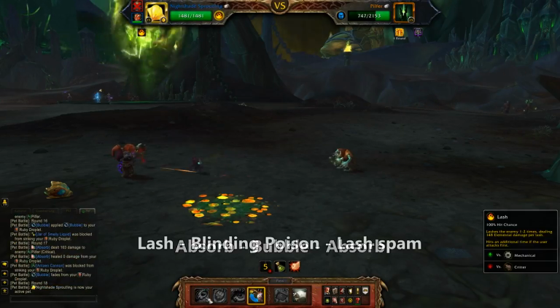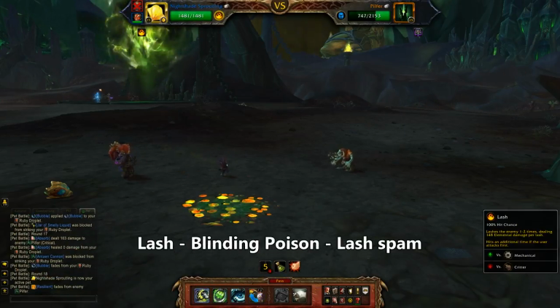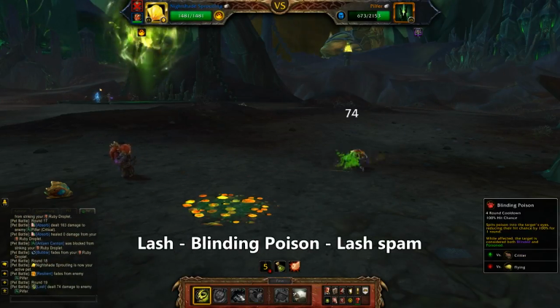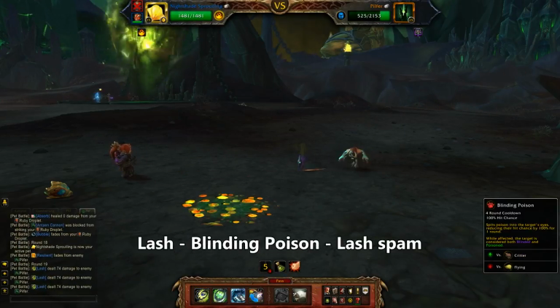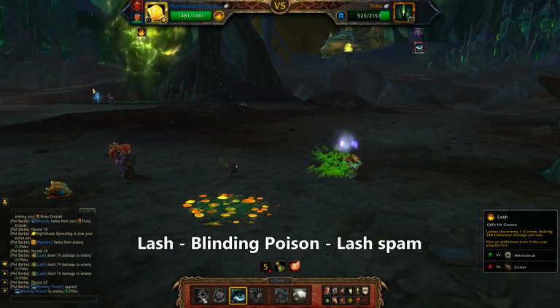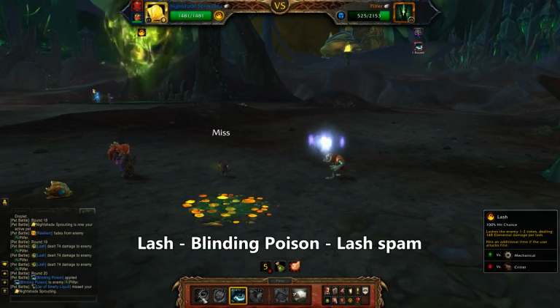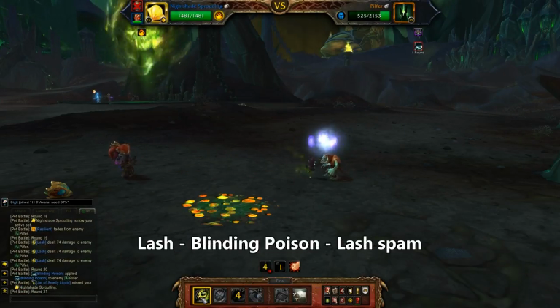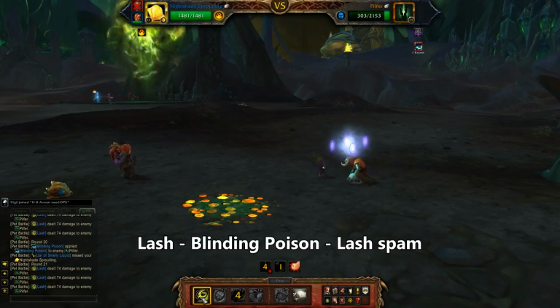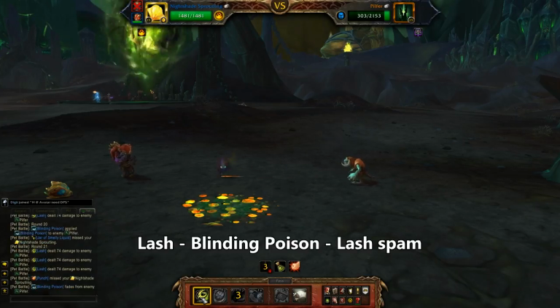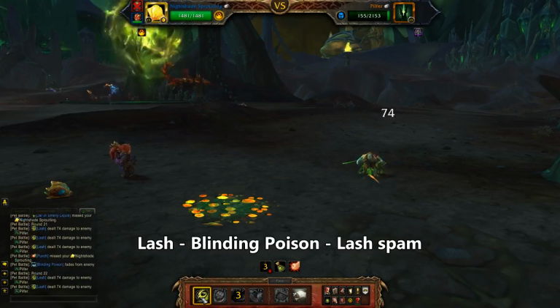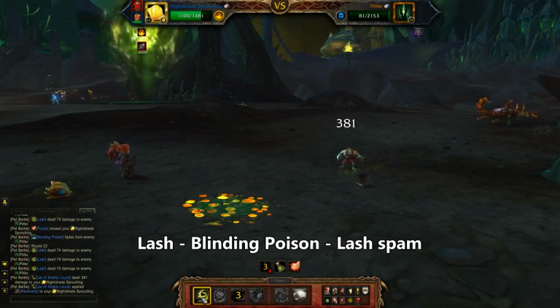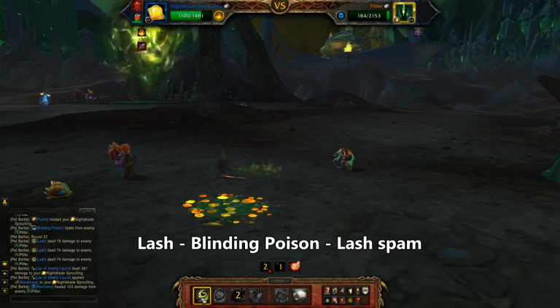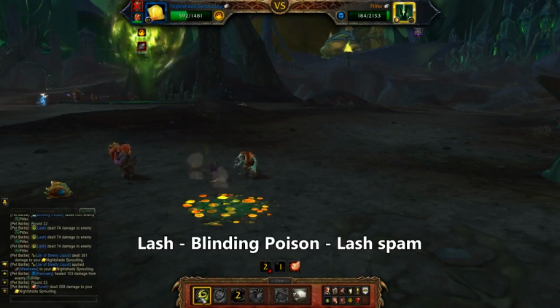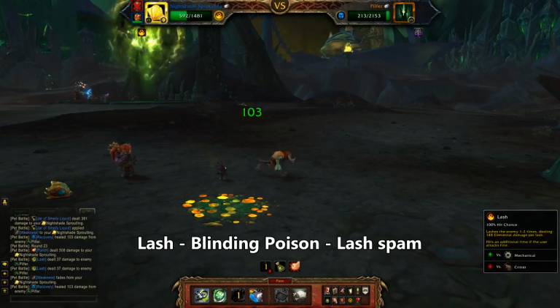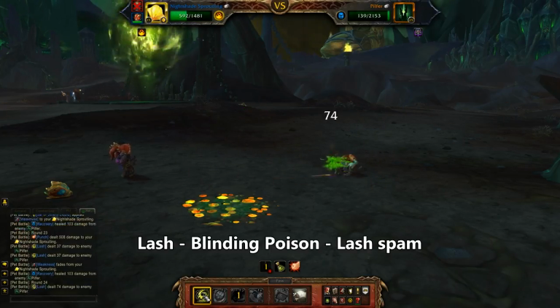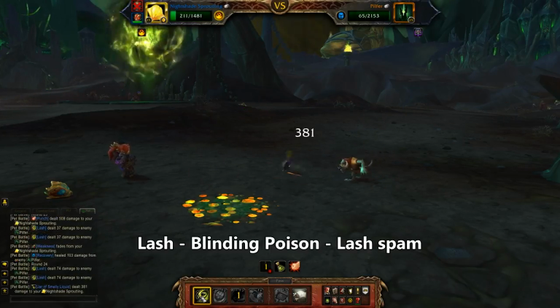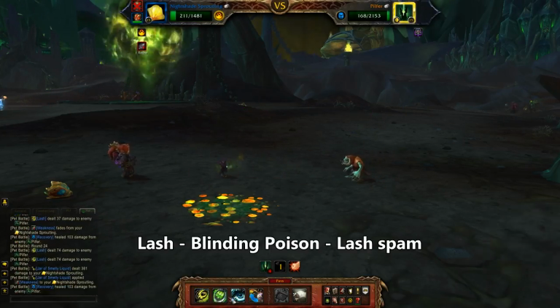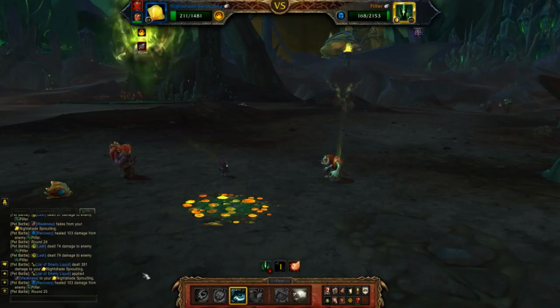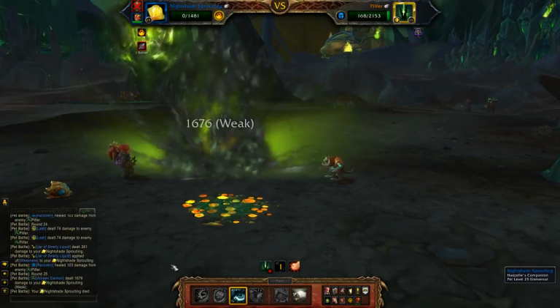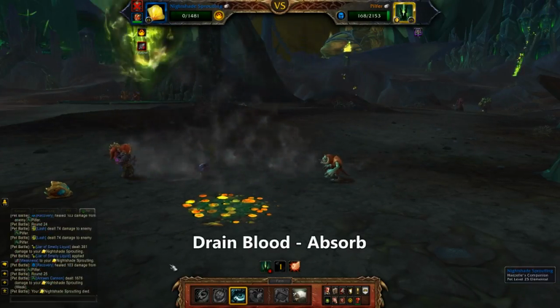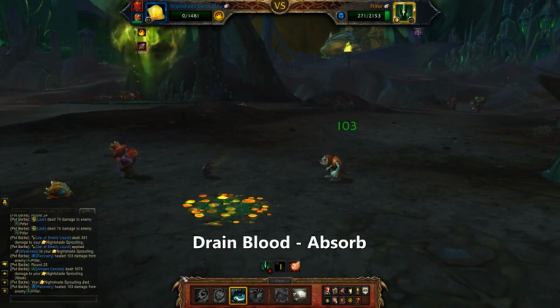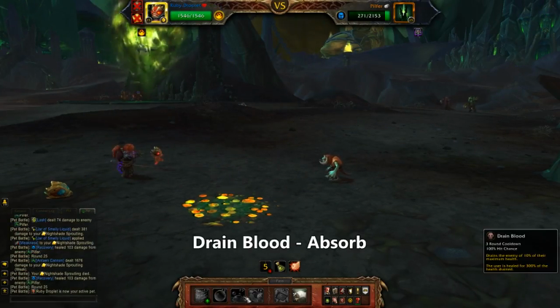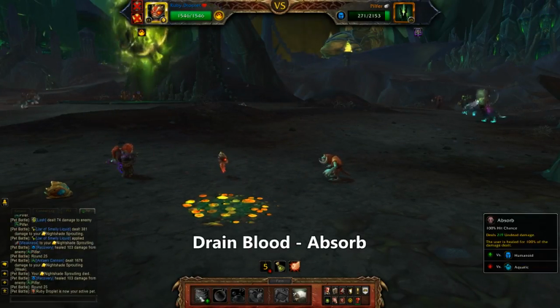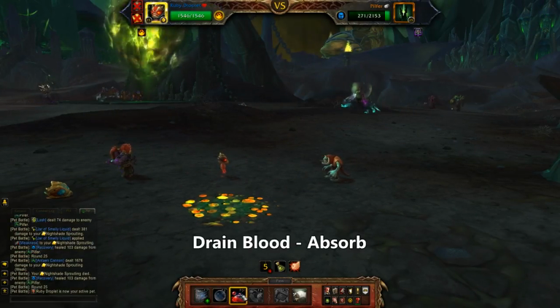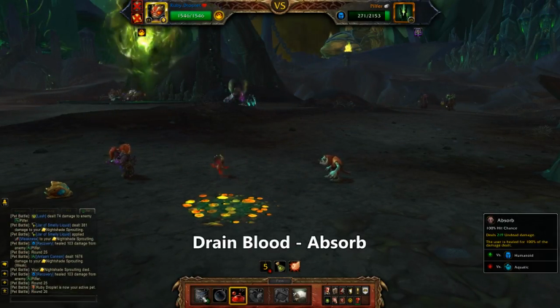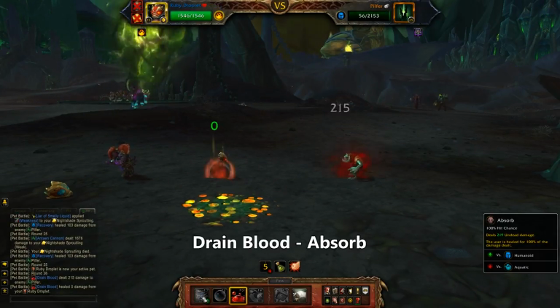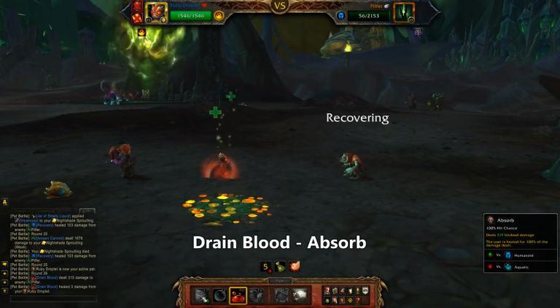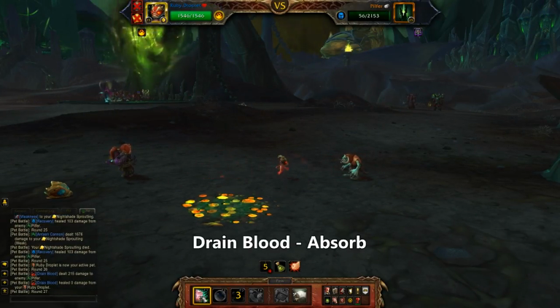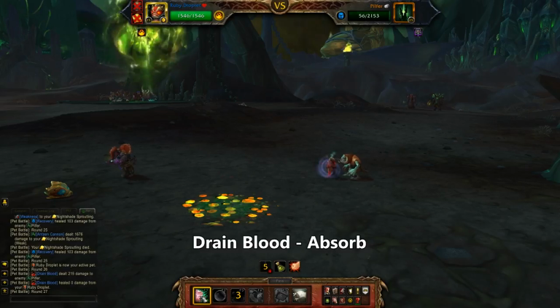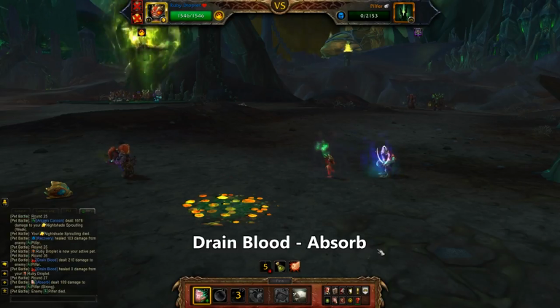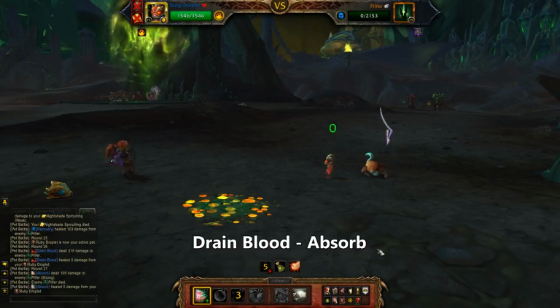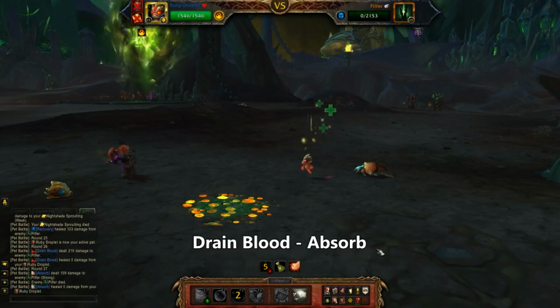For a bit more damage, and to wait out the Bubble cooldown, I'll swap in my third pet and use Lash, then Blinding Poison, and then spam Lash. My Nightshade doesn't quite finish it off but he does eat the cannon, leaving my Droplet to Drain Blood and seal the deal with Absorb. He's still got all his health points — look at that!